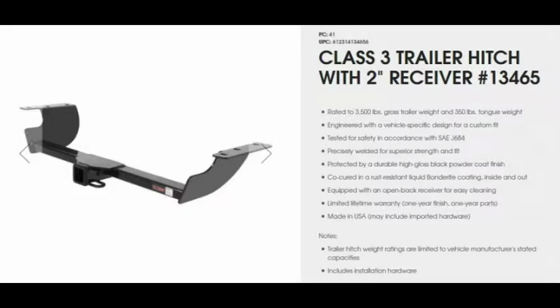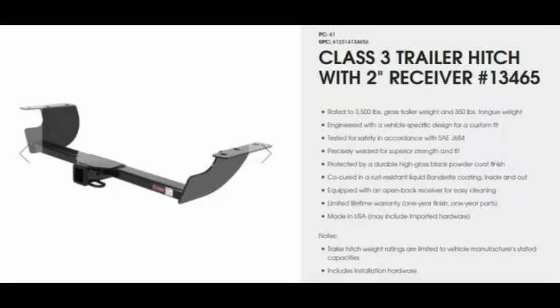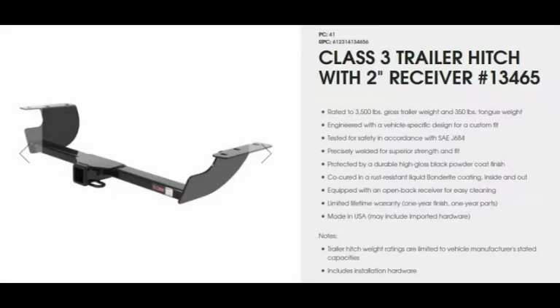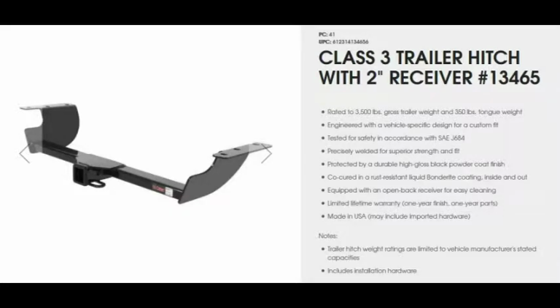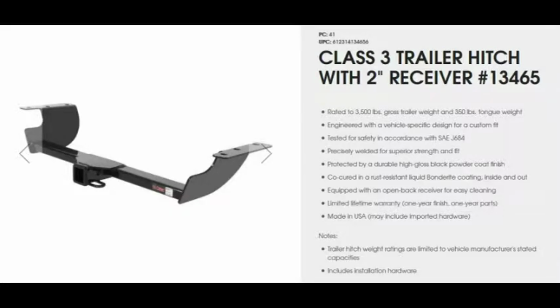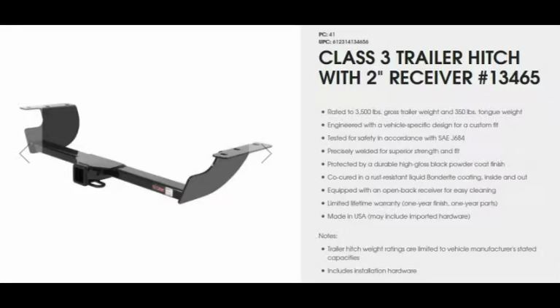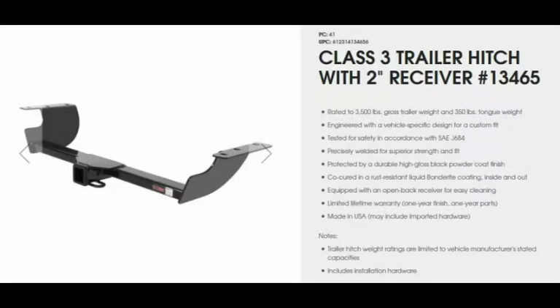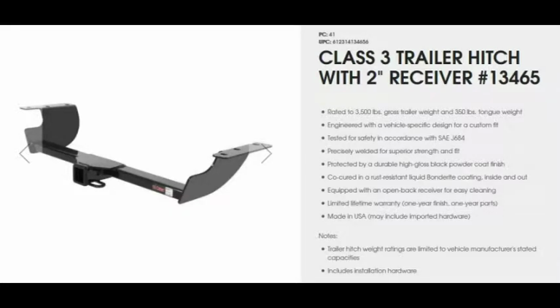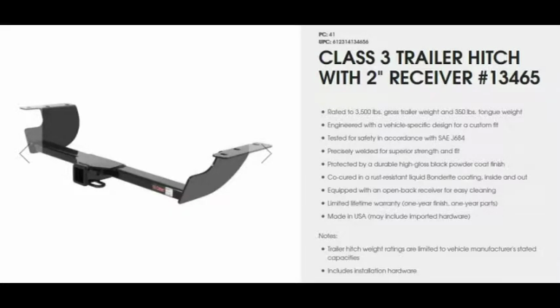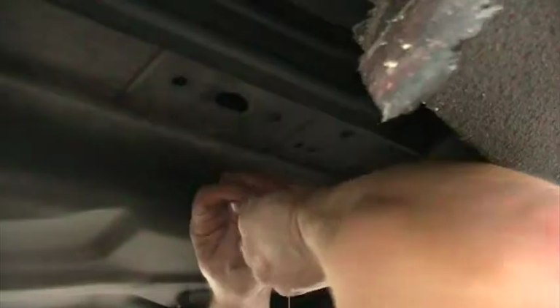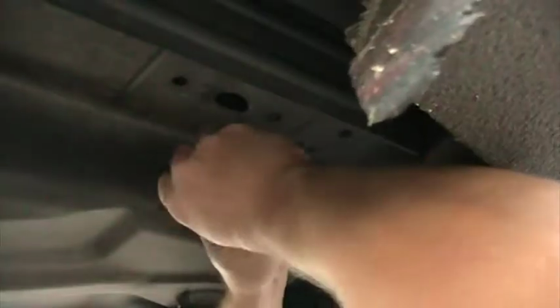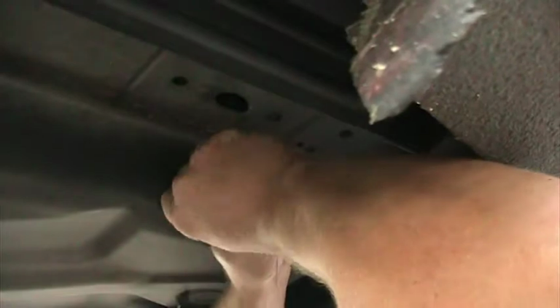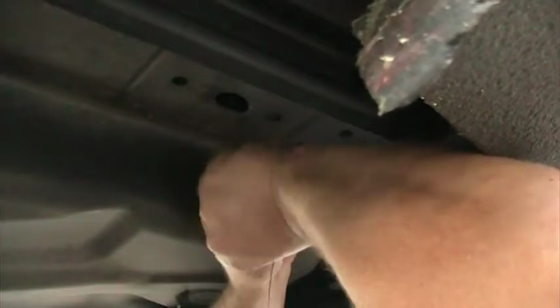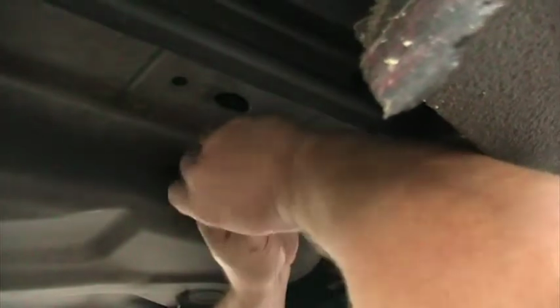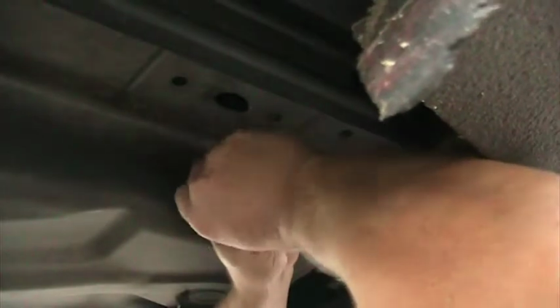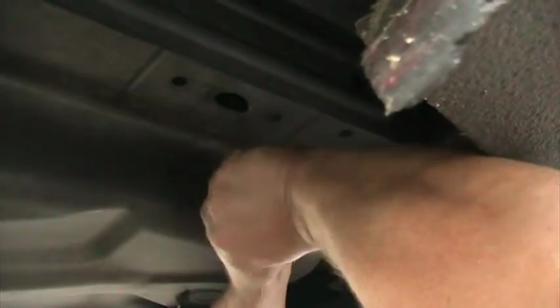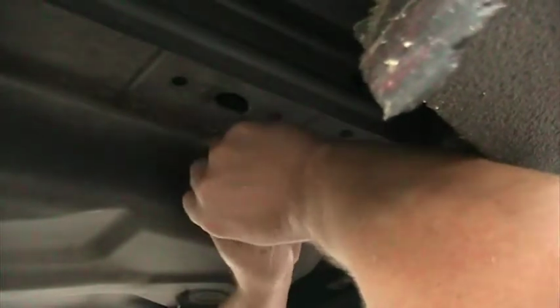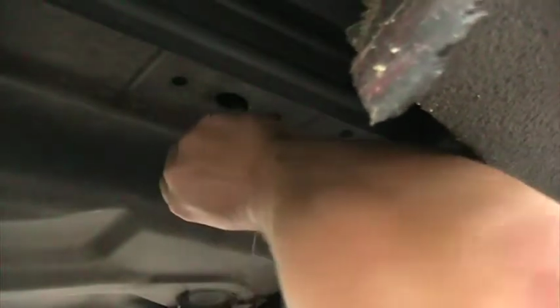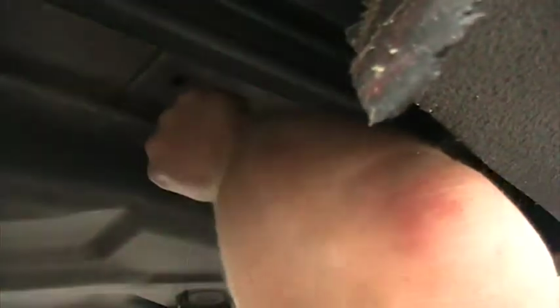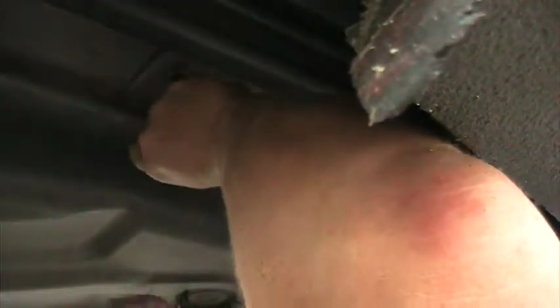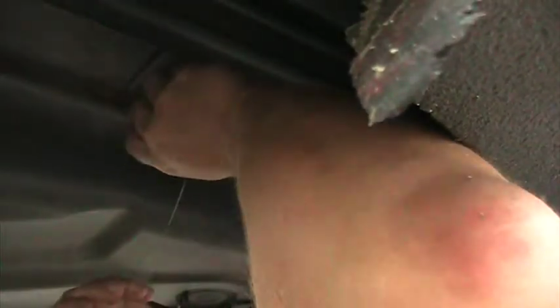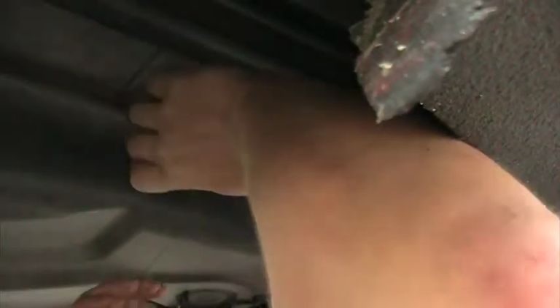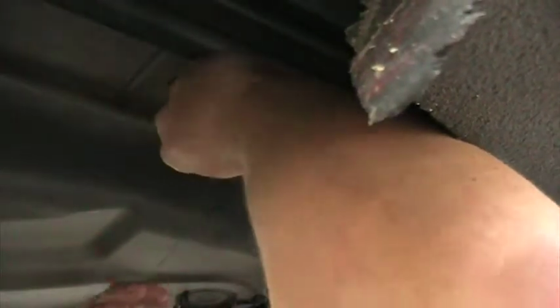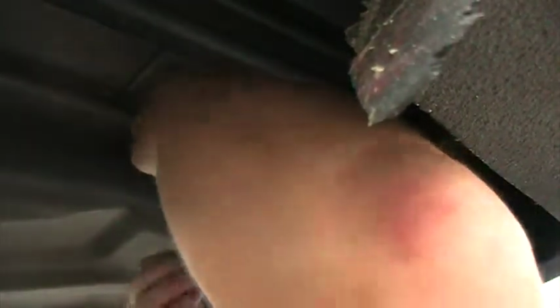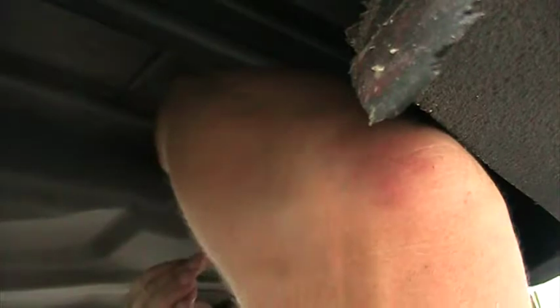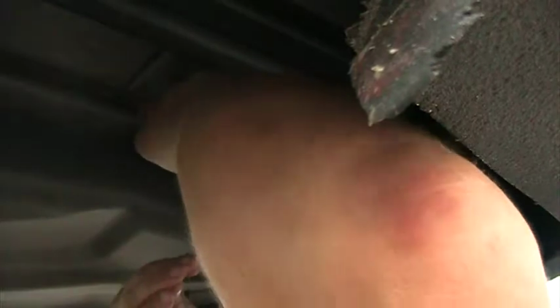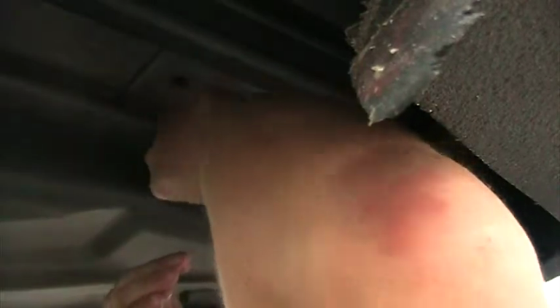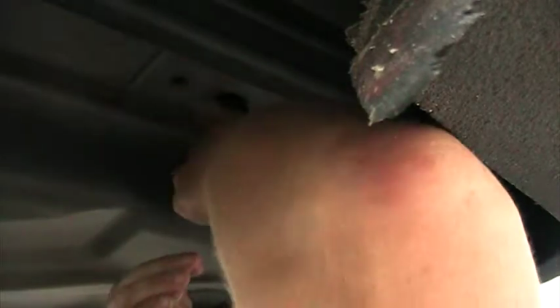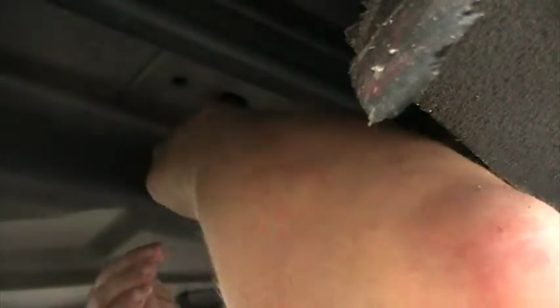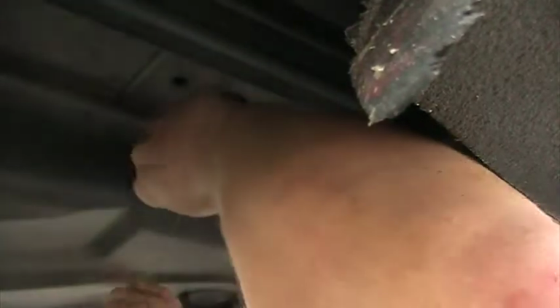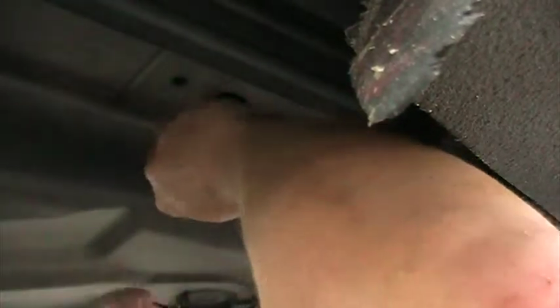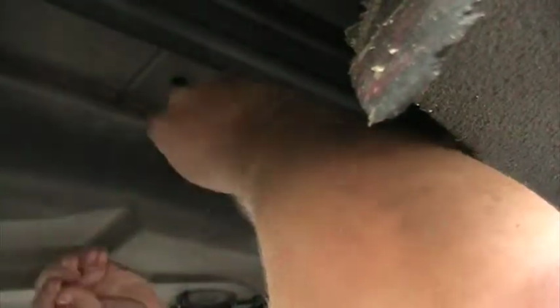Hello everyone, this is a hitch install on a Dutch Magnum with a Curt 13465 receiver hitch, which is not the hidden one.